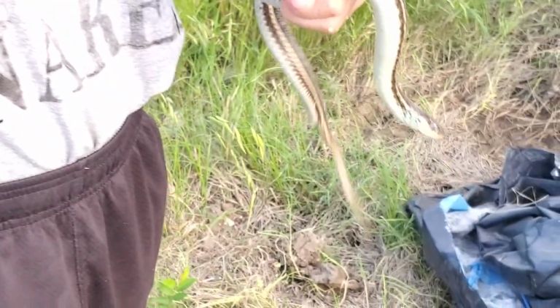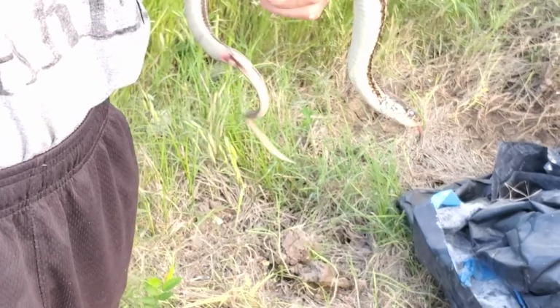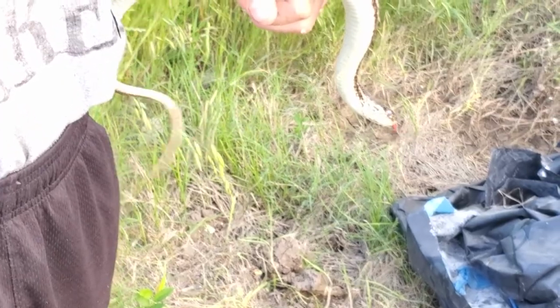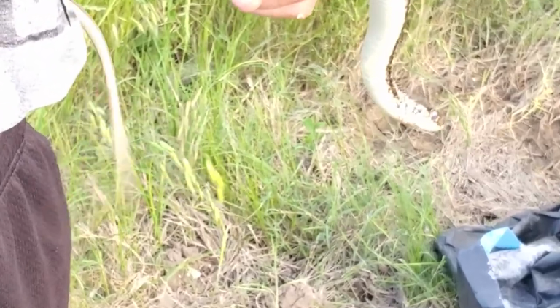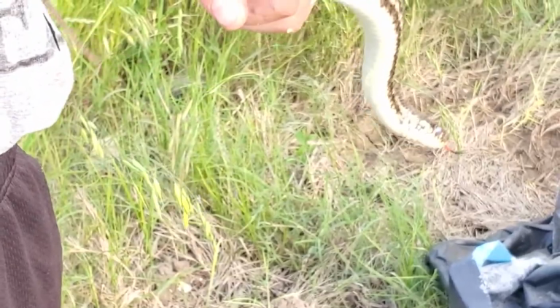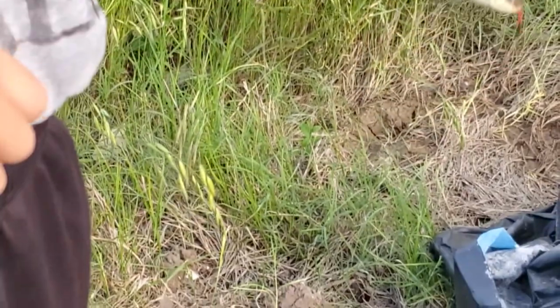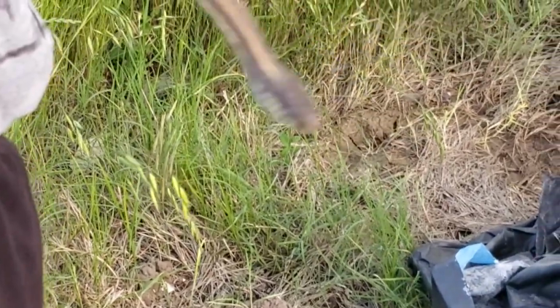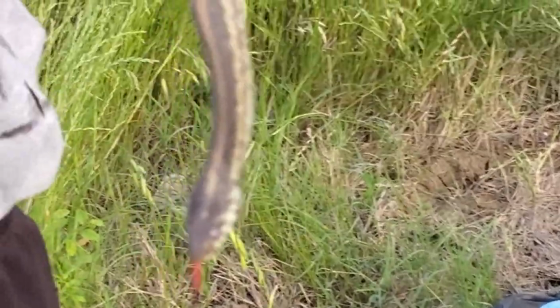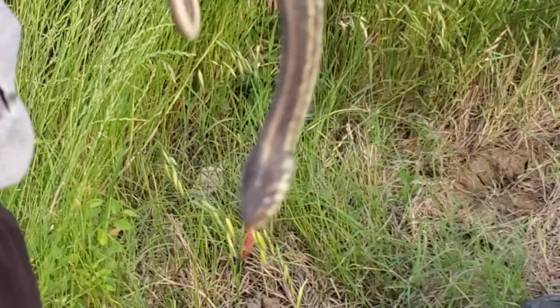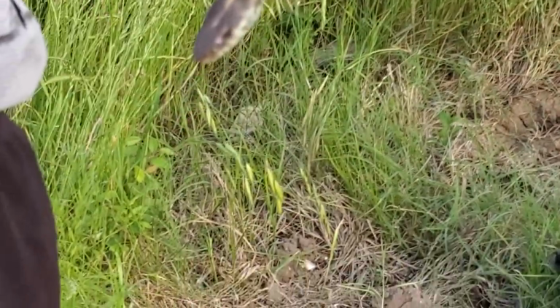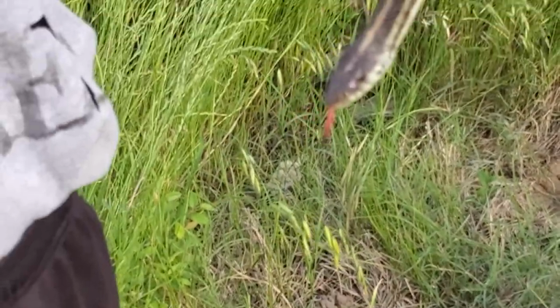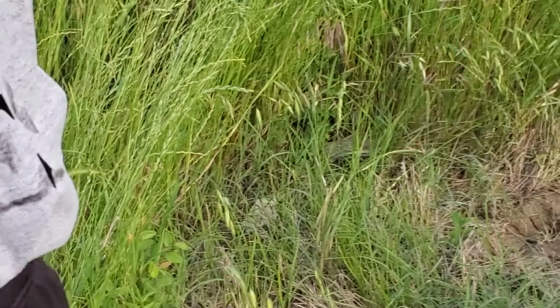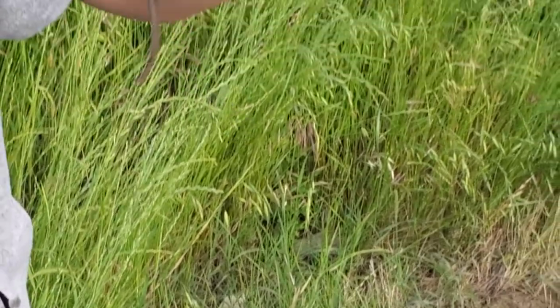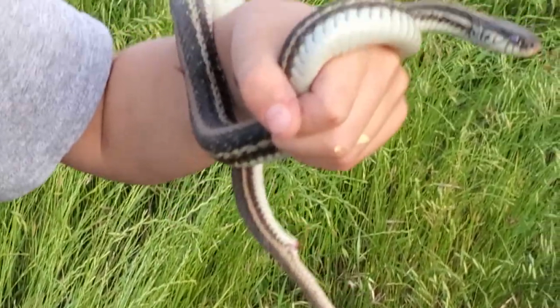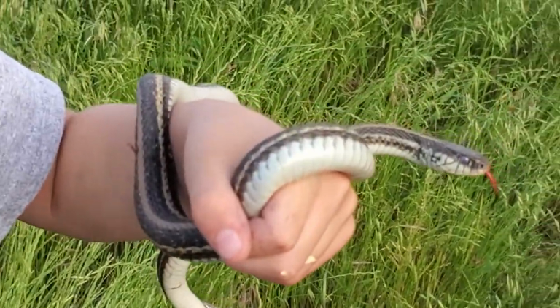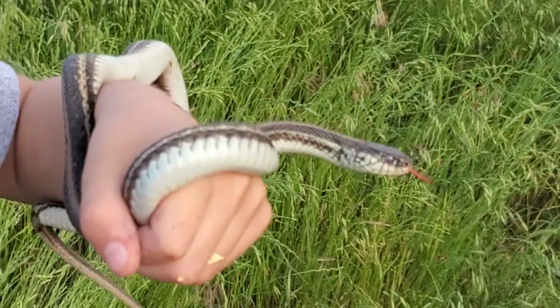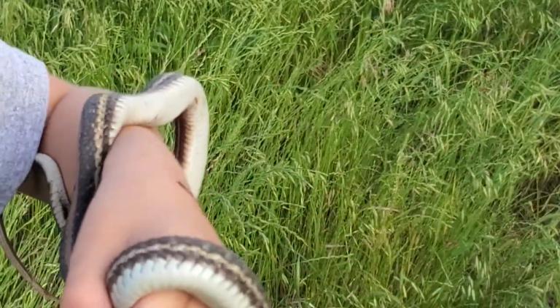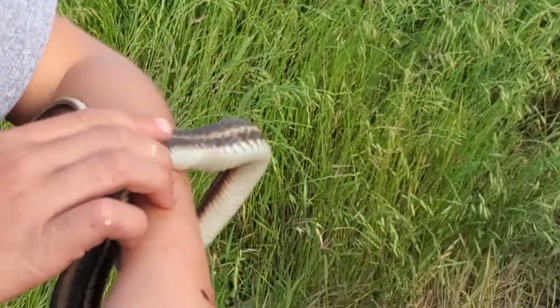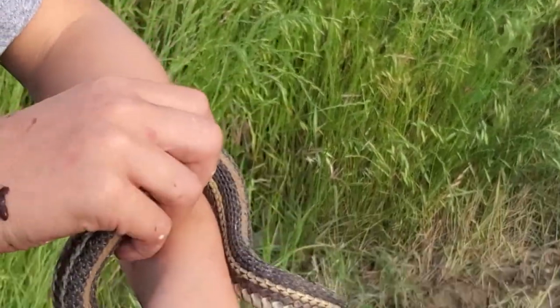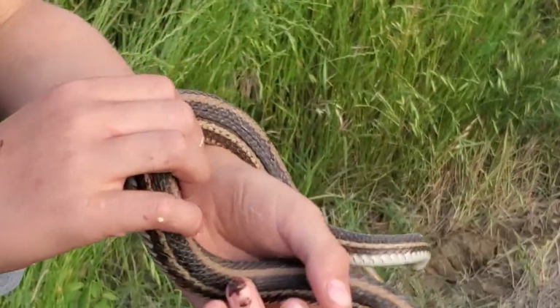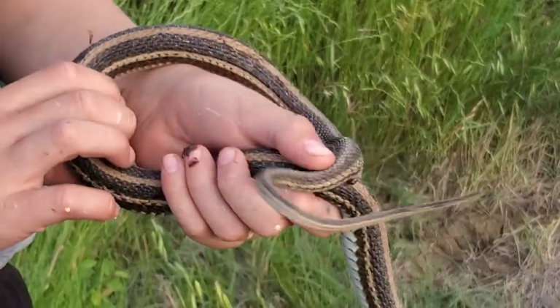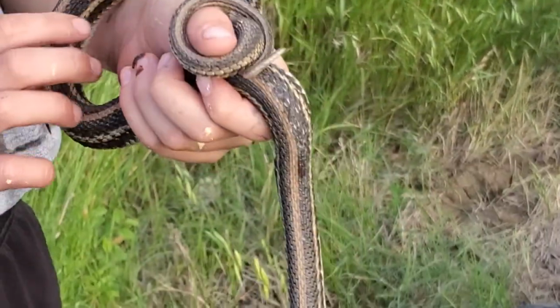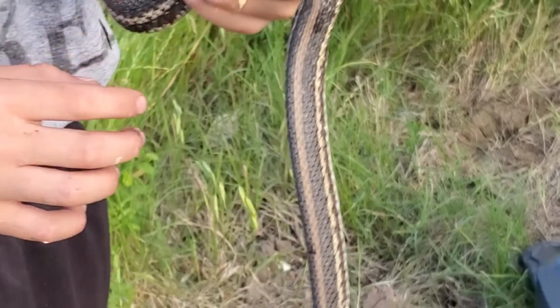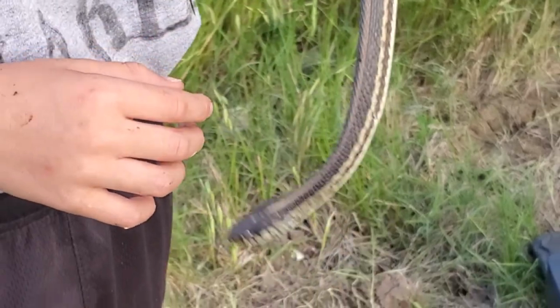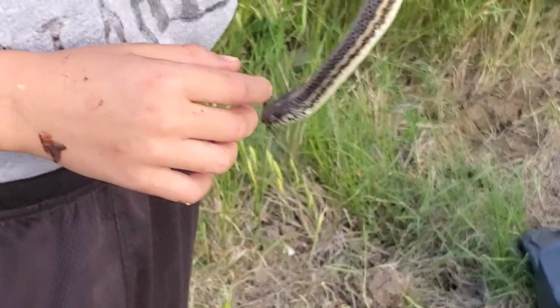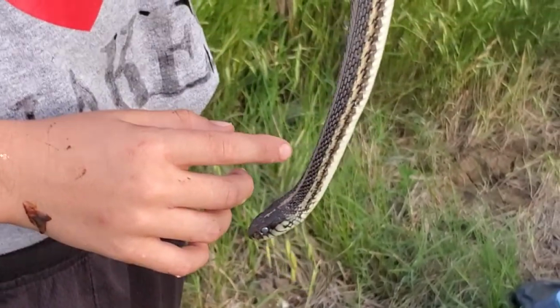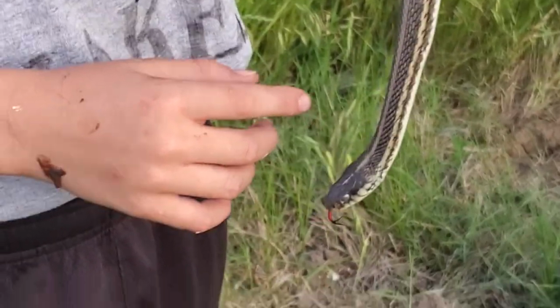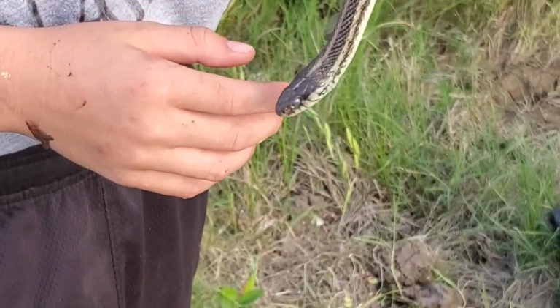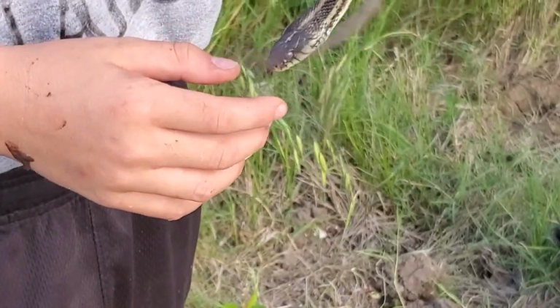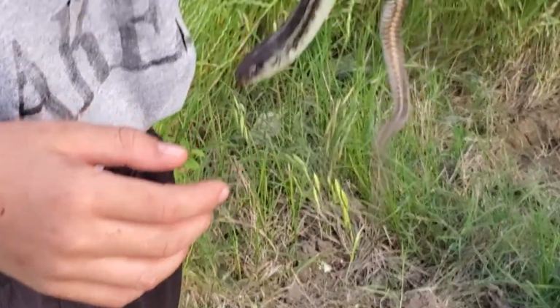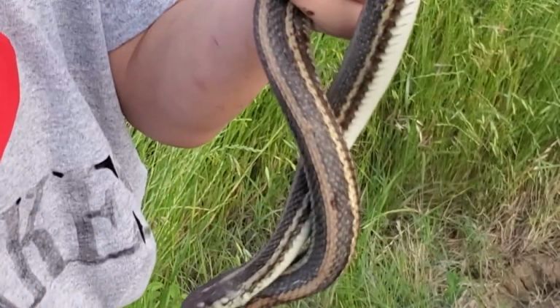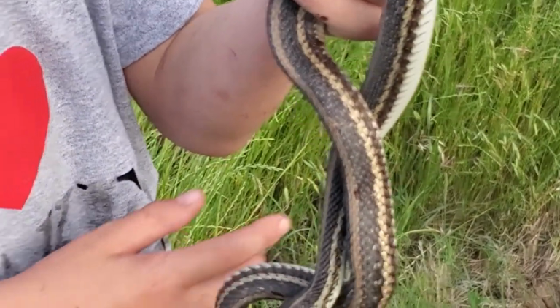This looks like chocolate but it's actually poop. This is the first one we found of these, huh? Yeah, the reason I'm so excited is these snakes have such a small range — they are extremely hard to find.